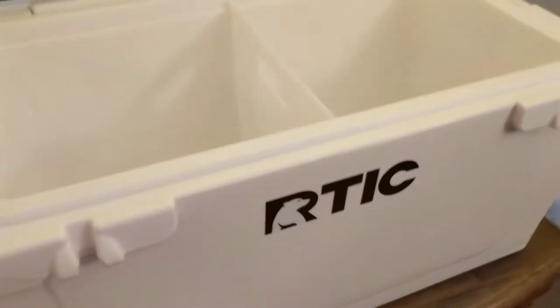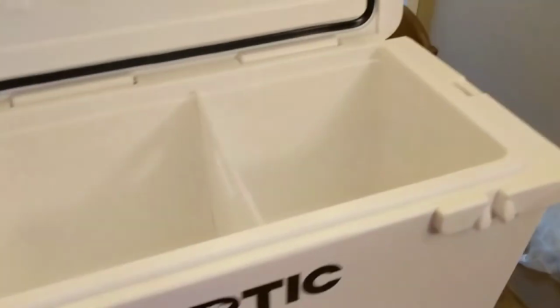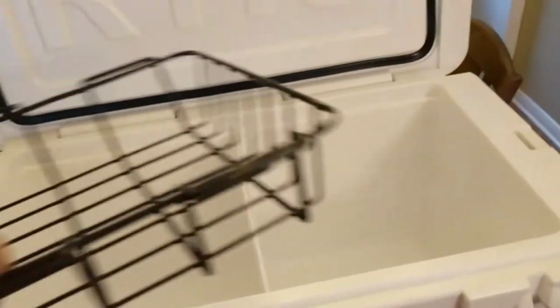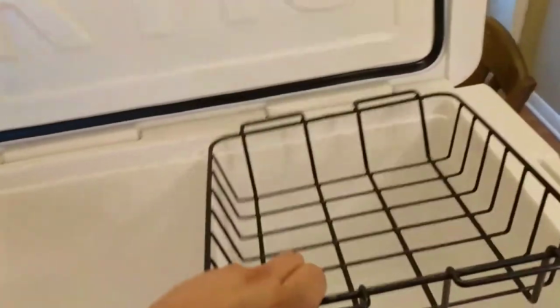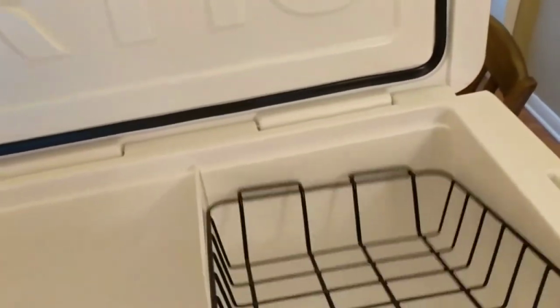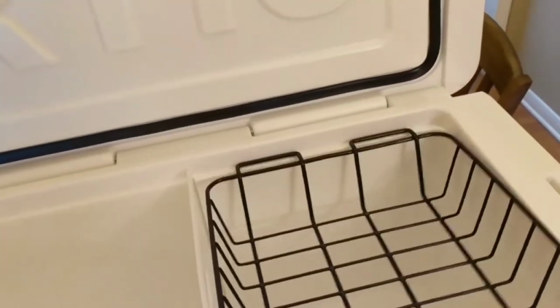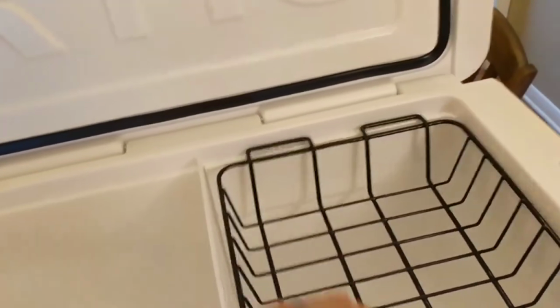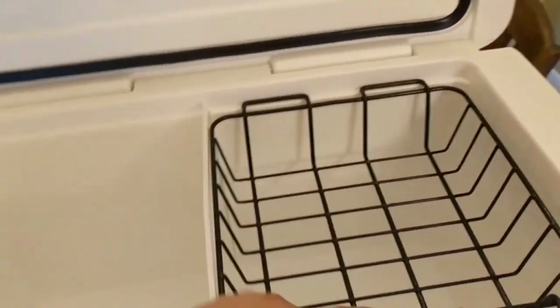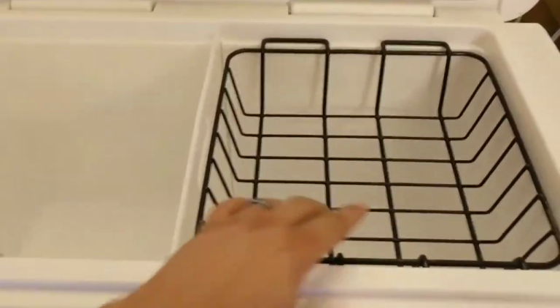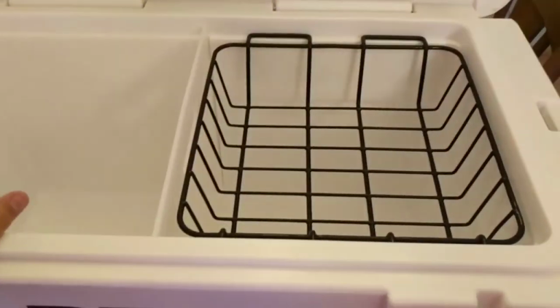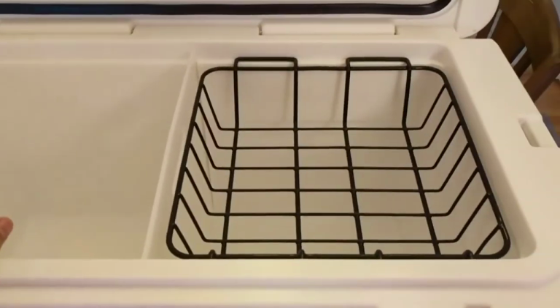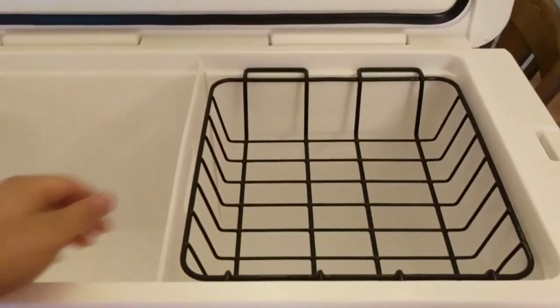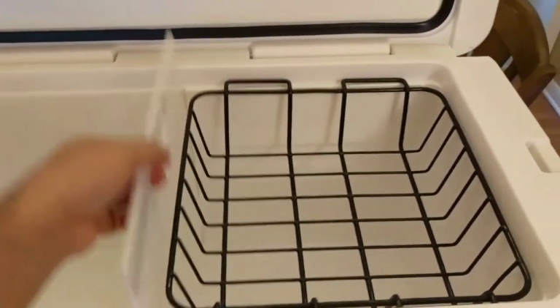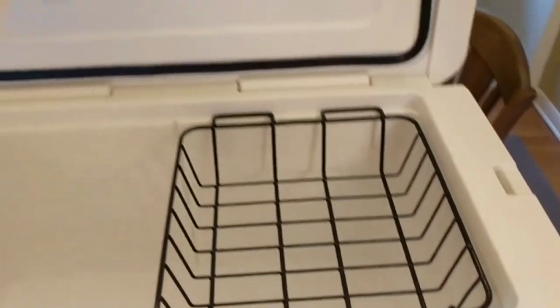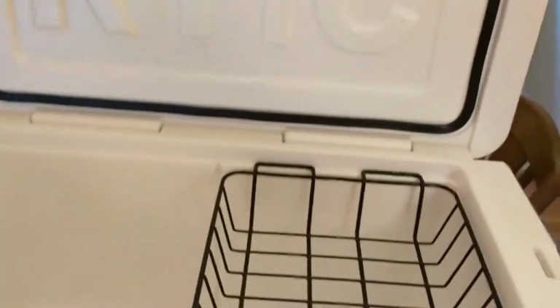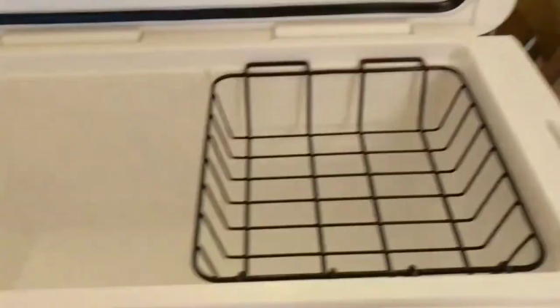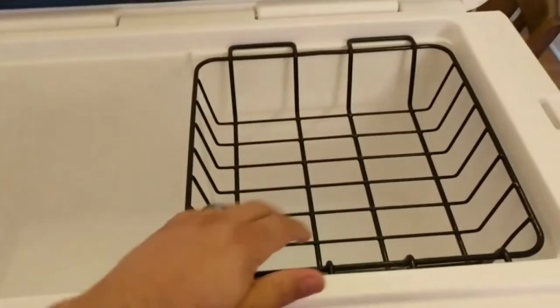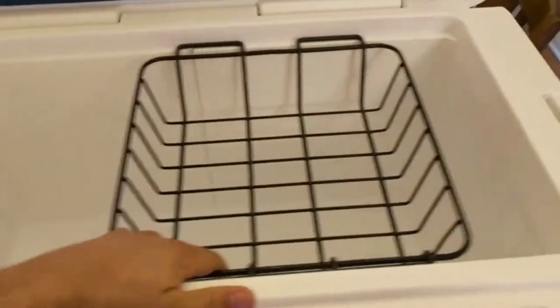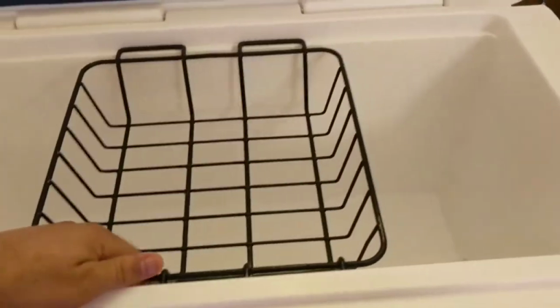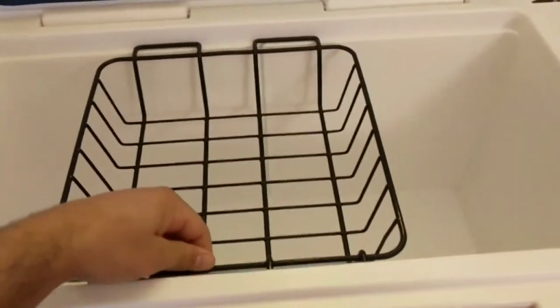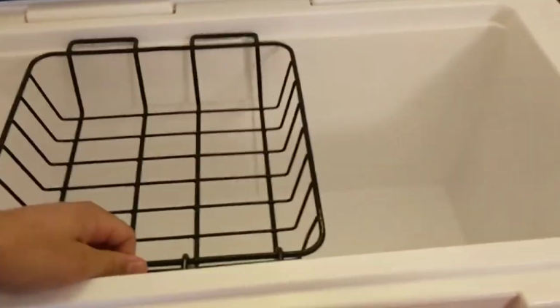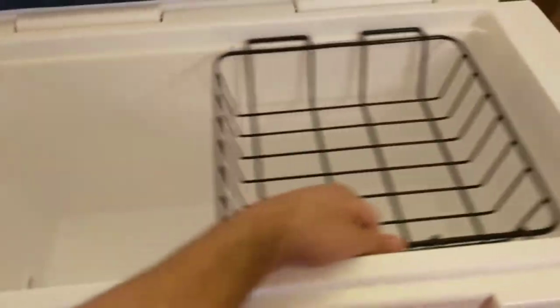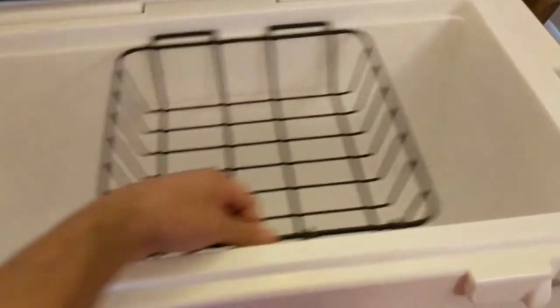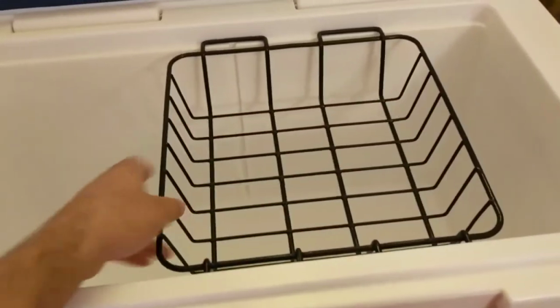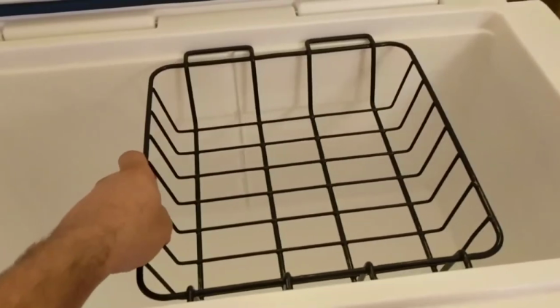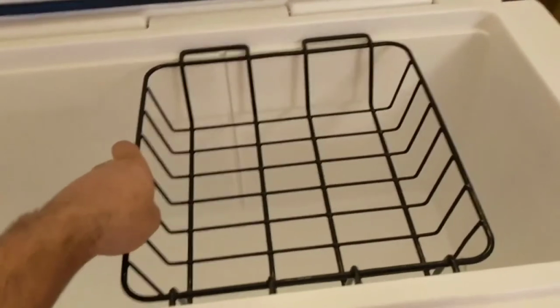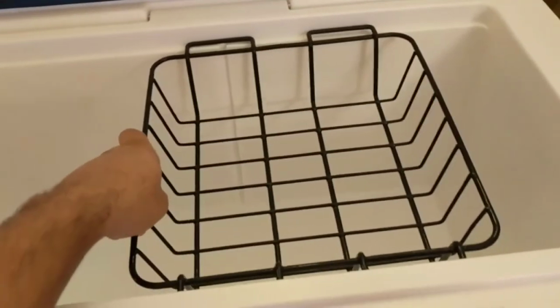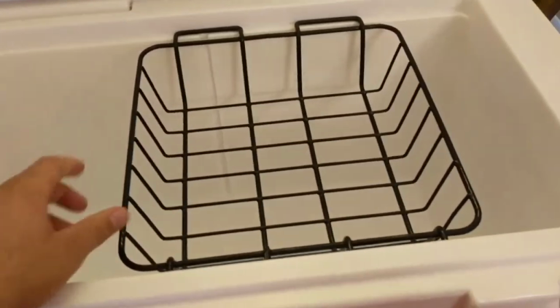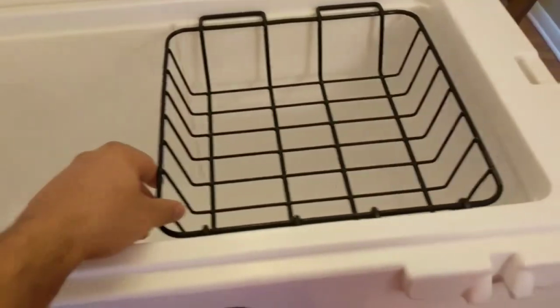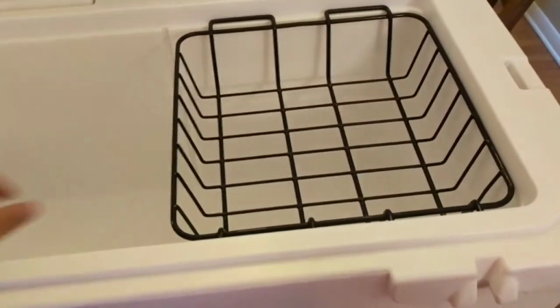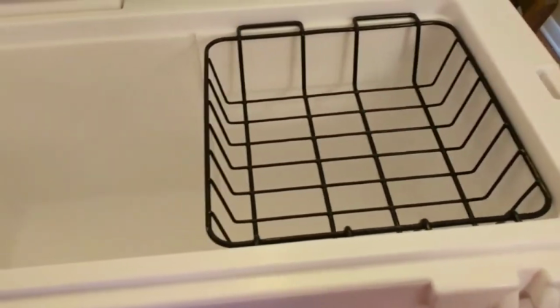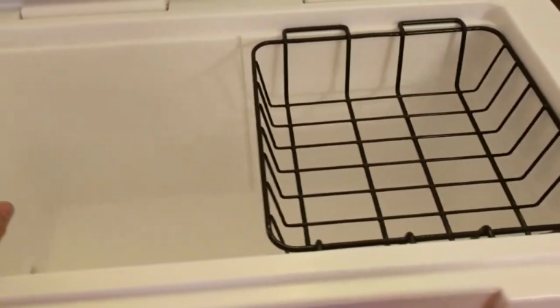I also bought the basket for it. The basket just fits right in there, fits pretty well, even with the center part removed if you didn't want to use that. It doesn't look like this would fall off, so it's pretty tight — good fit.